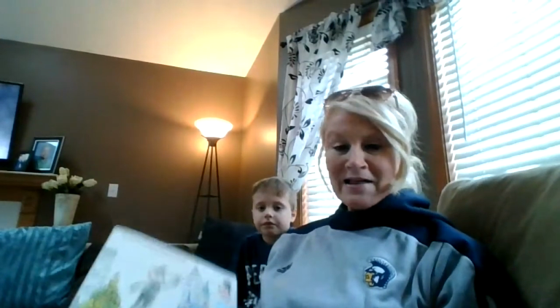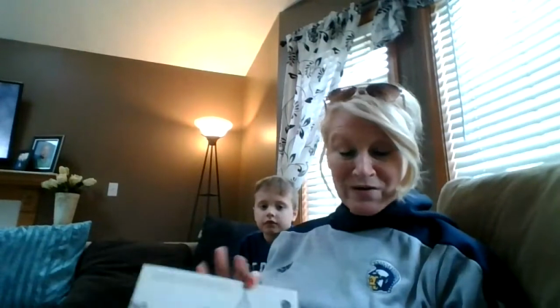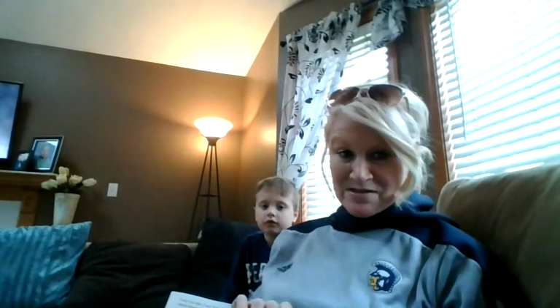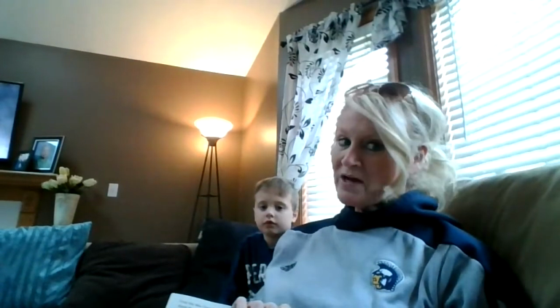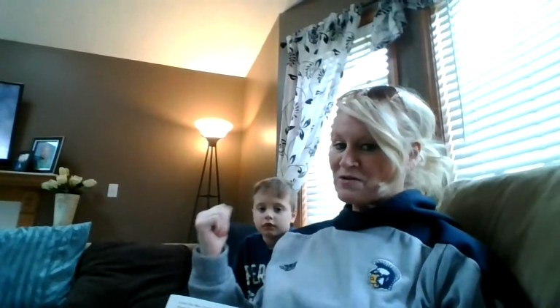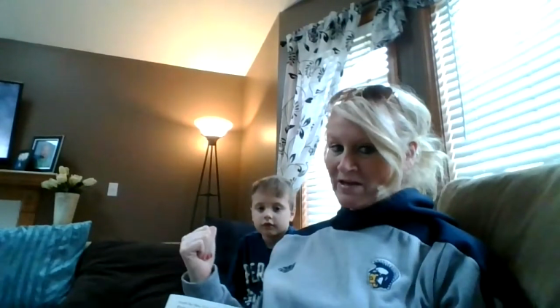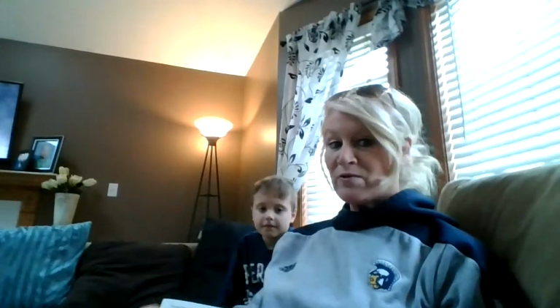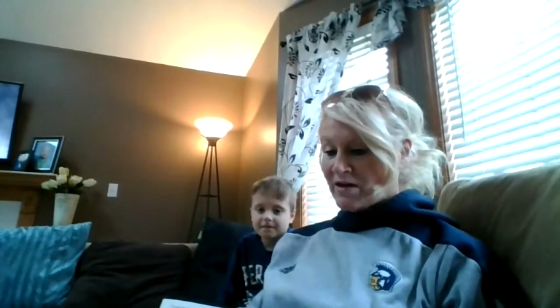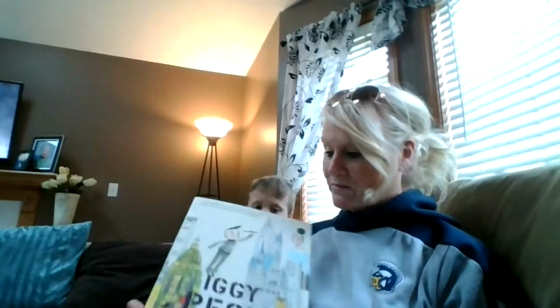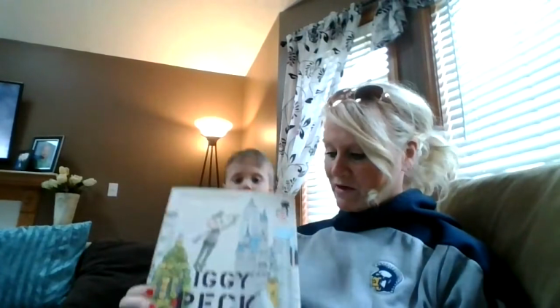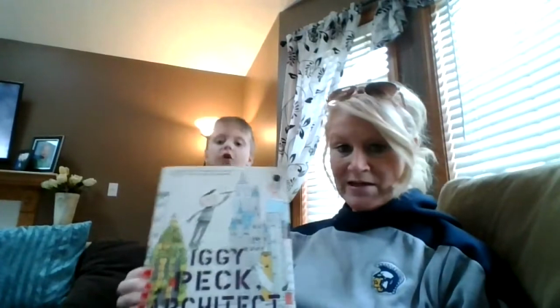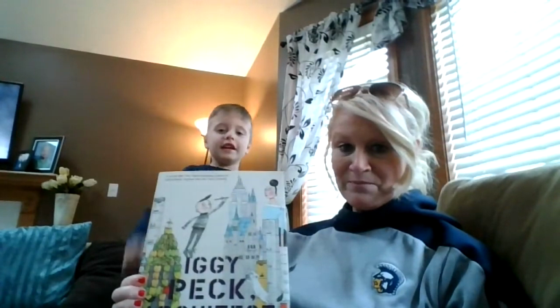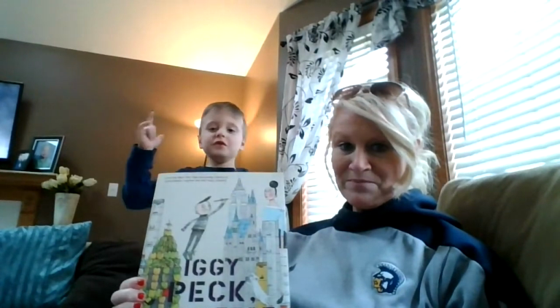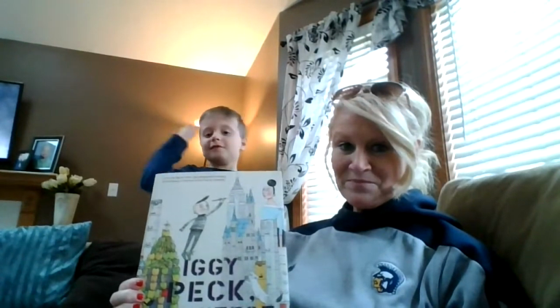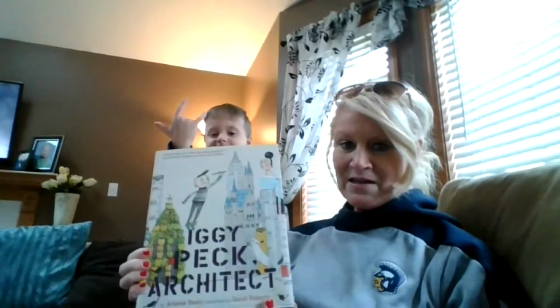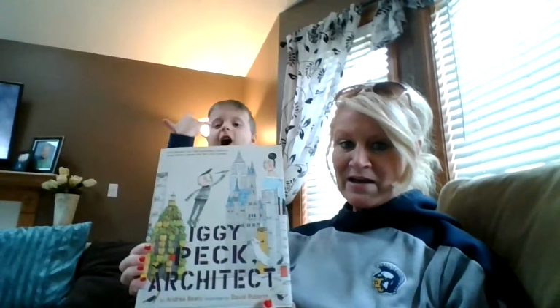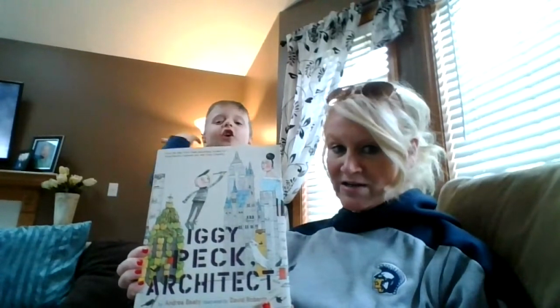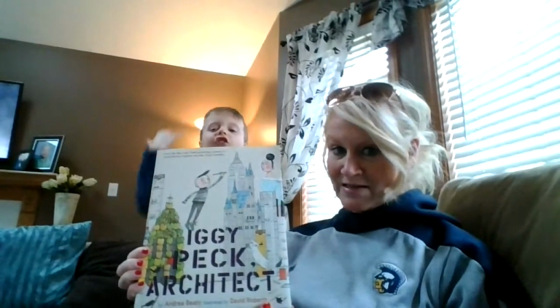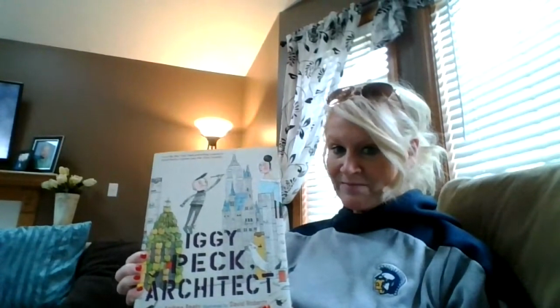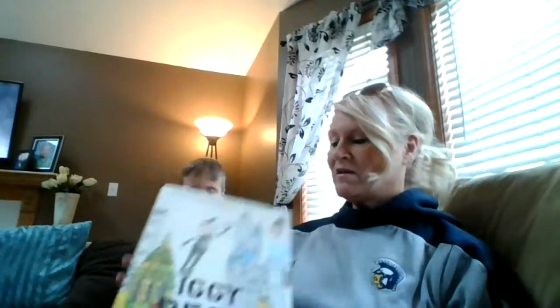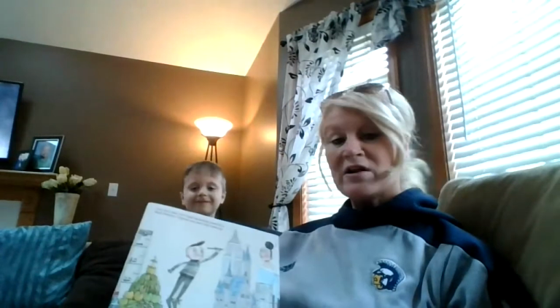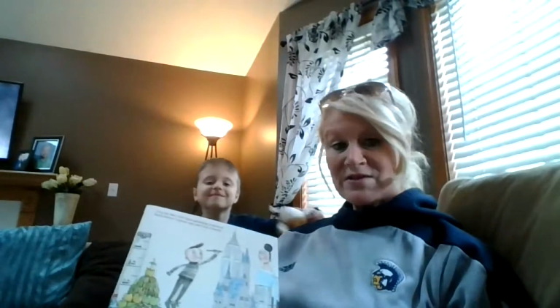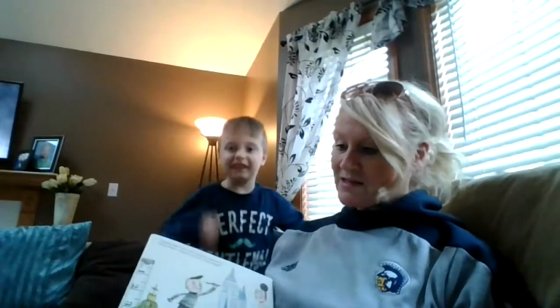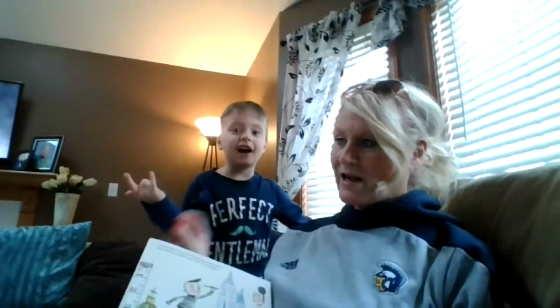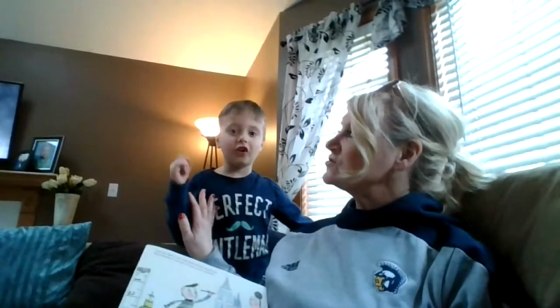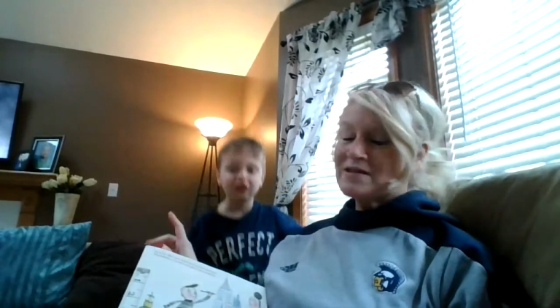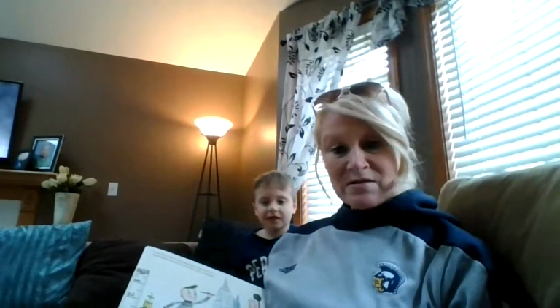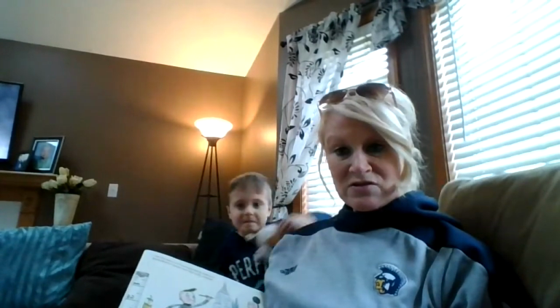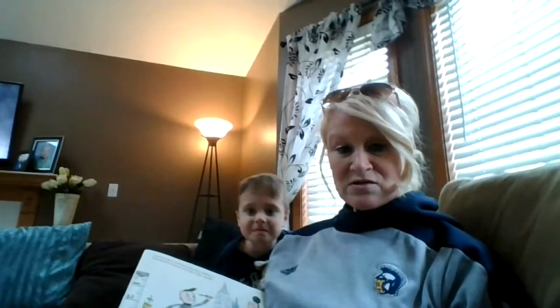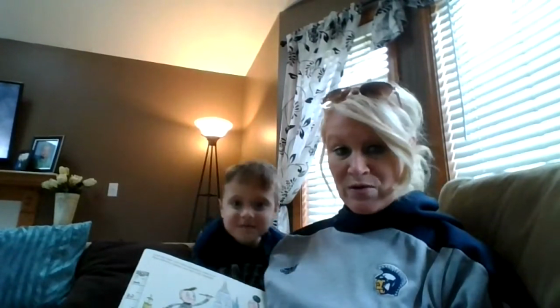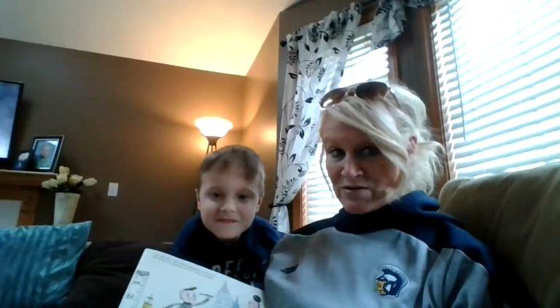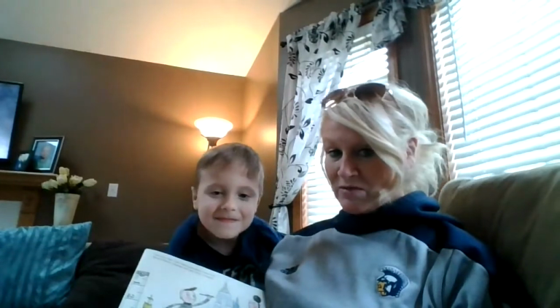Hello, it's Mrs. Tuma and Colby here, and we're getting ready to read a book called Iggy Peck Architect. I want you to think about some of the things you can use in your own house to build with.